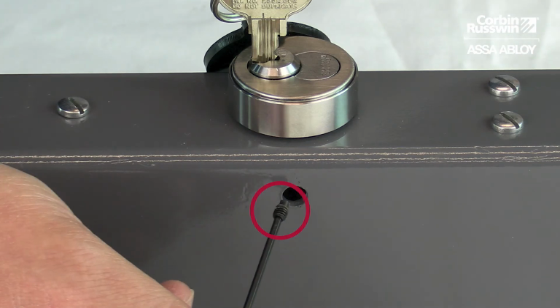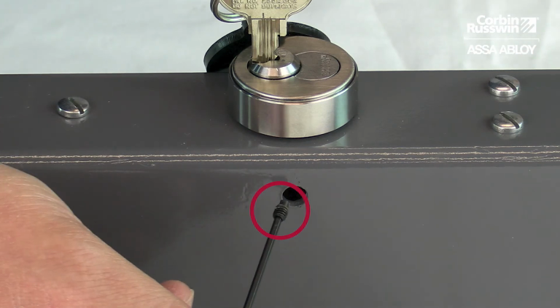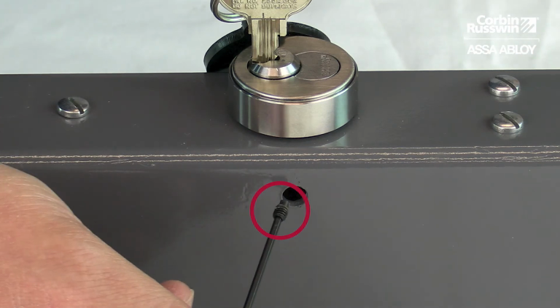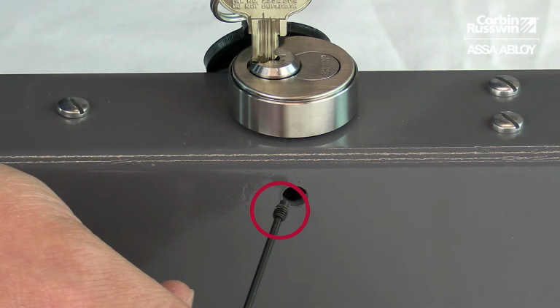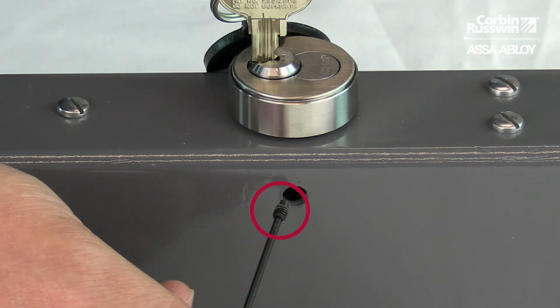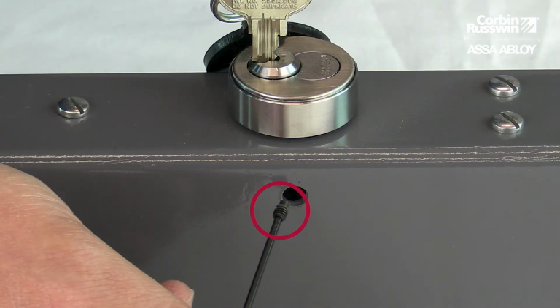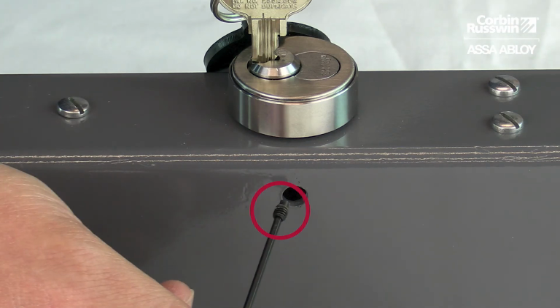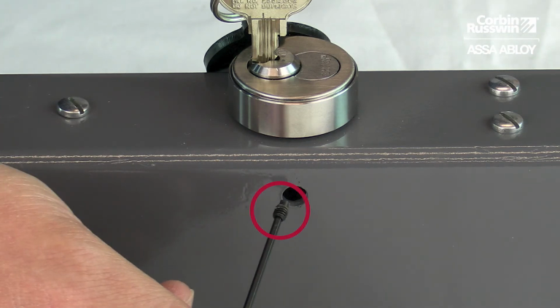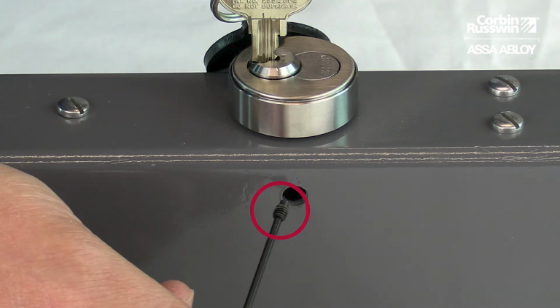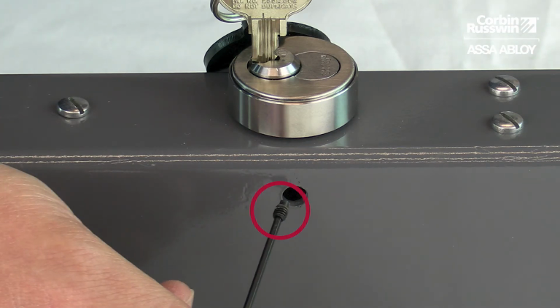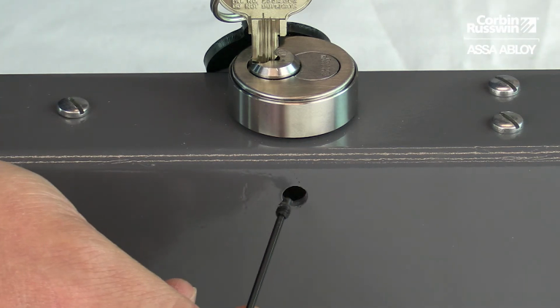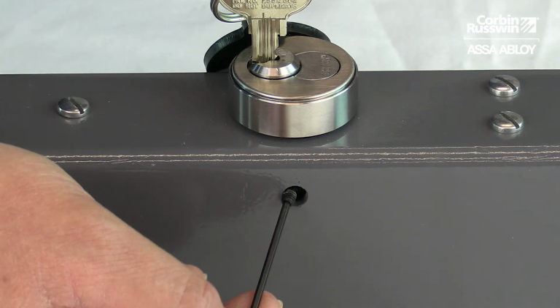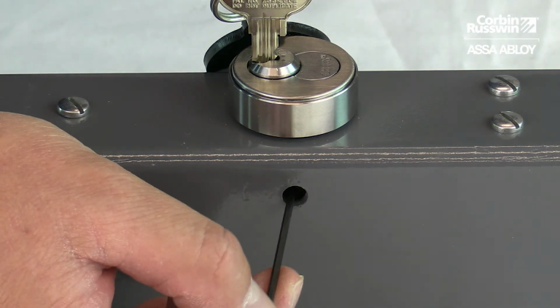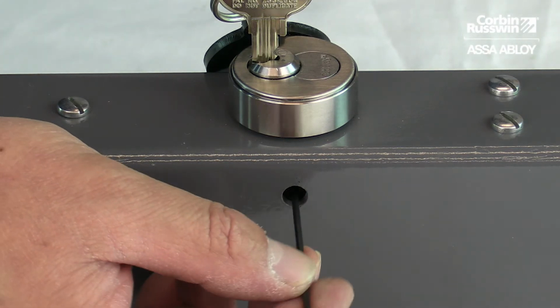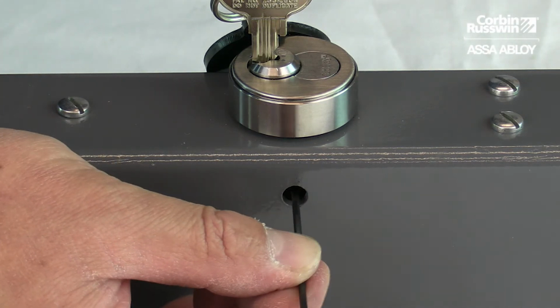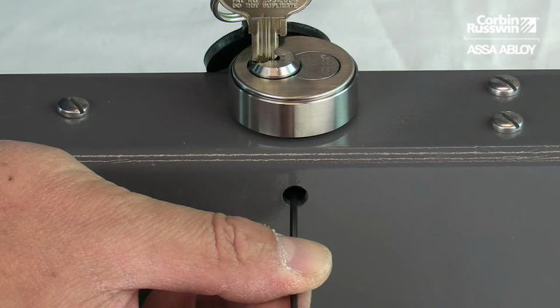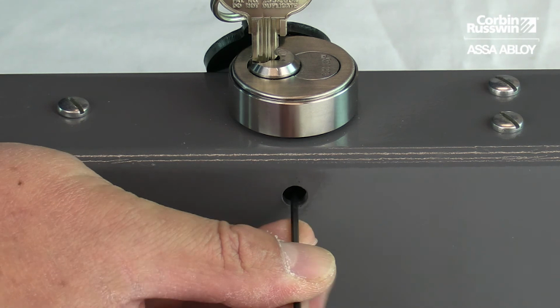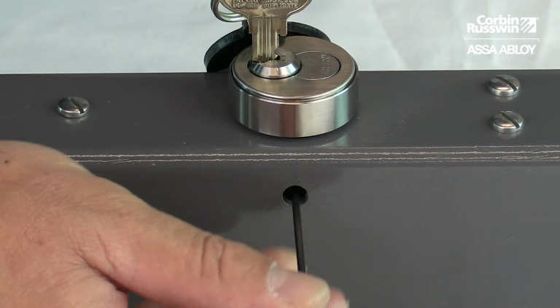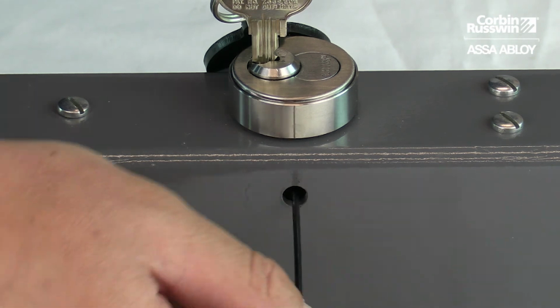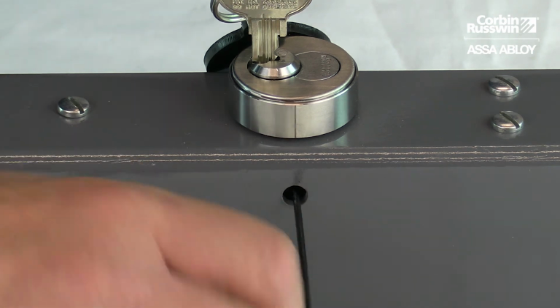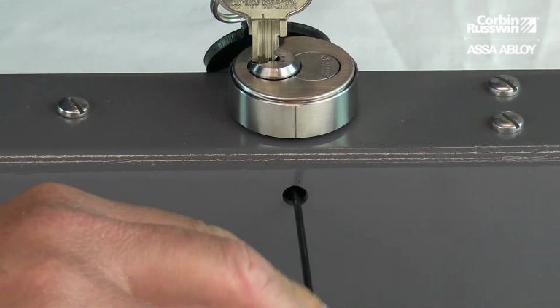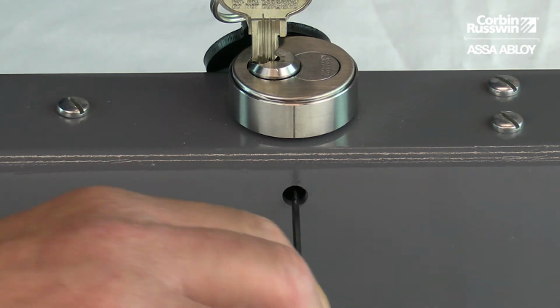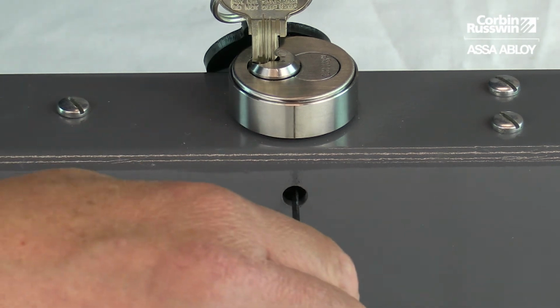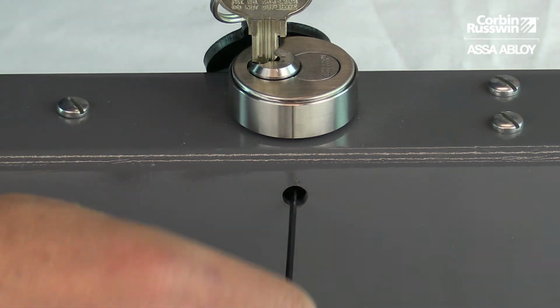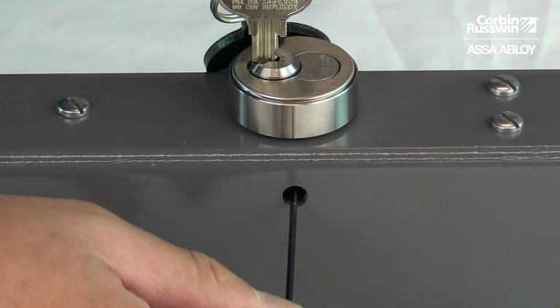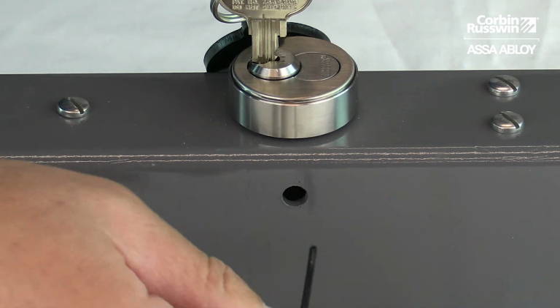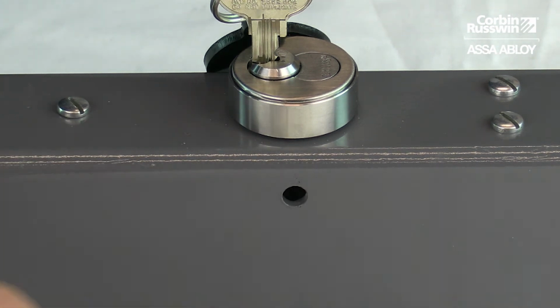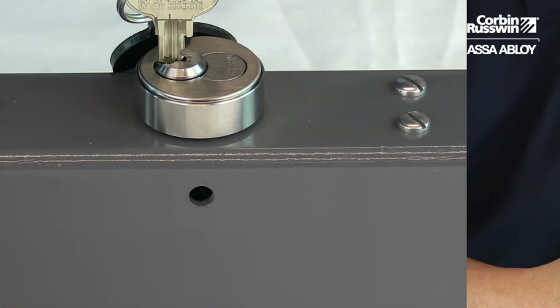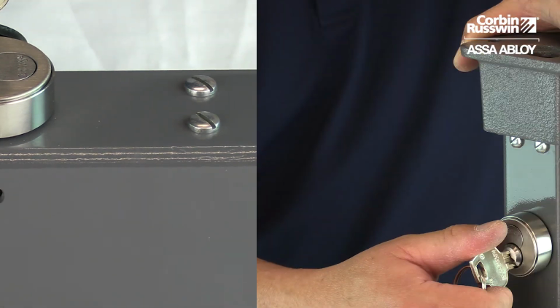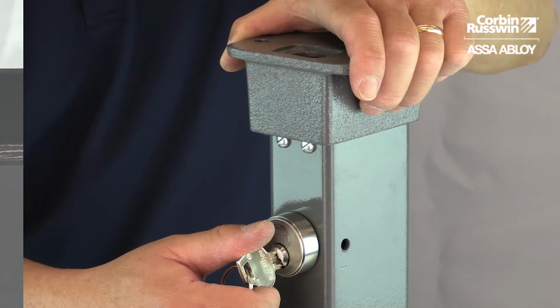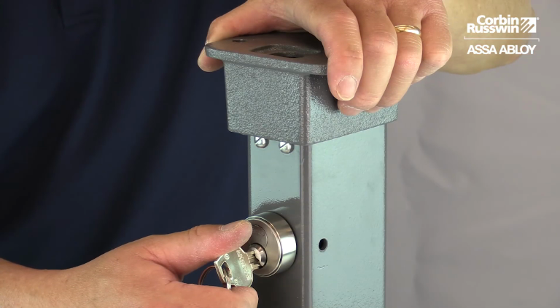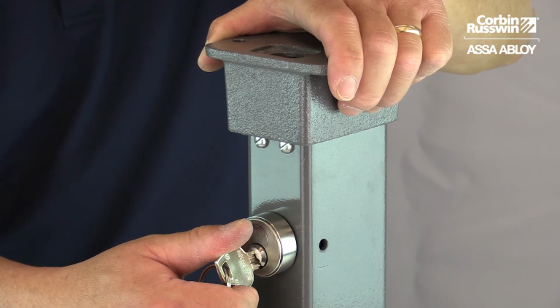Next, install and tighten the cylinder set screw. Then test the operation of the latching mechanism.